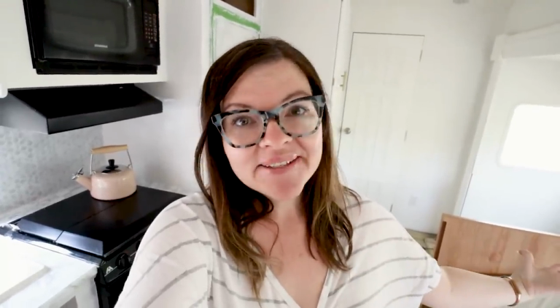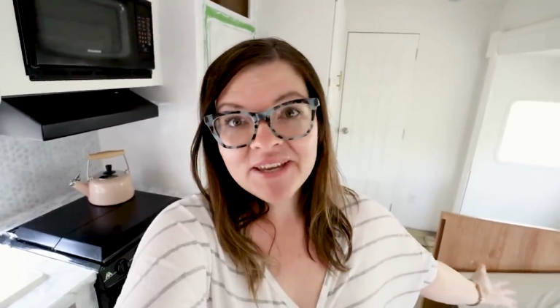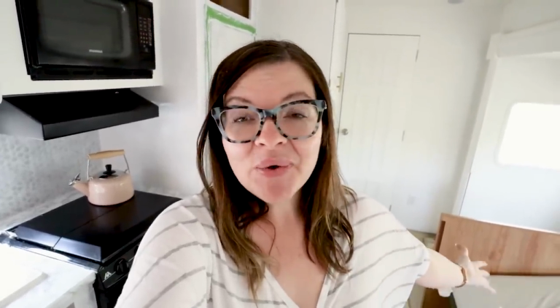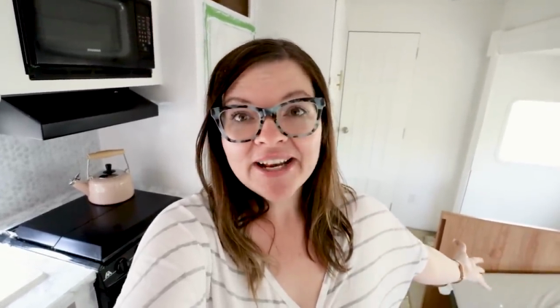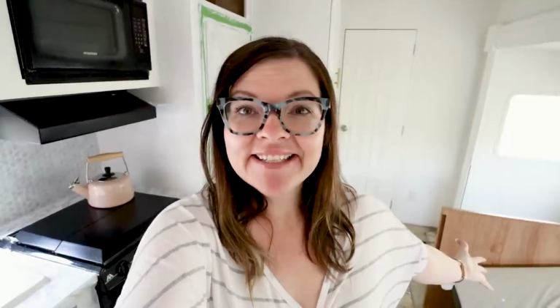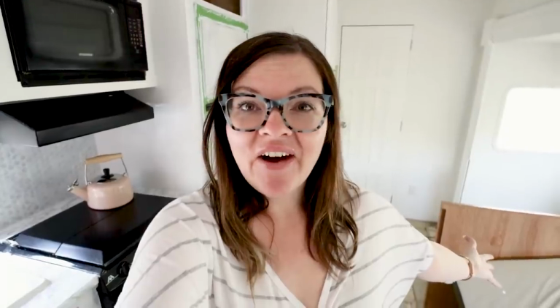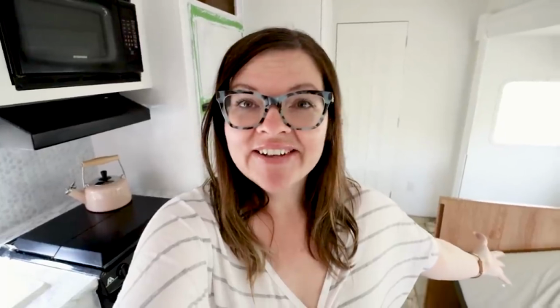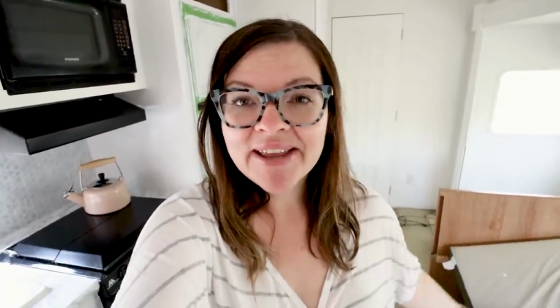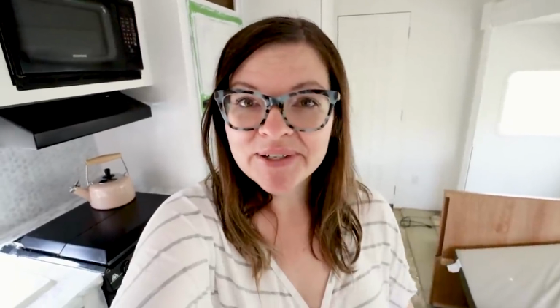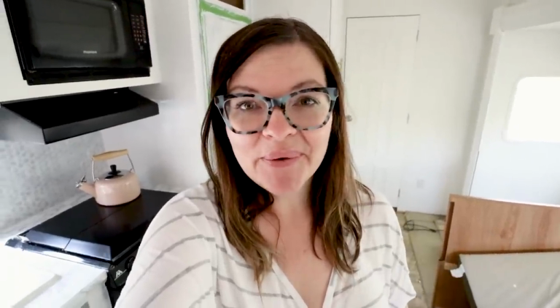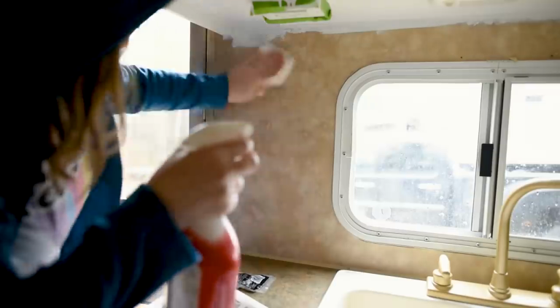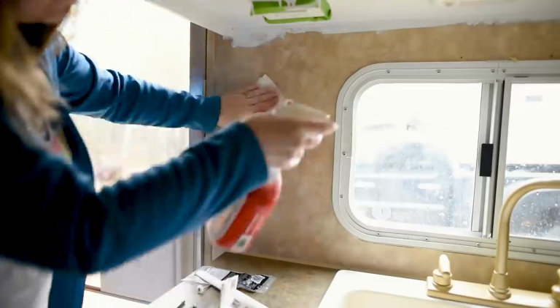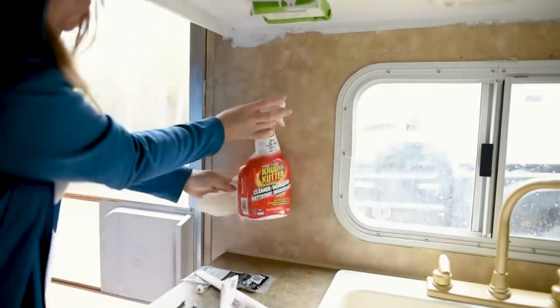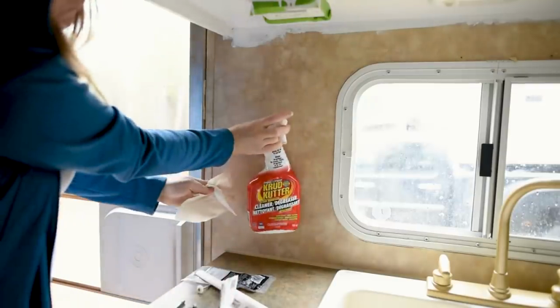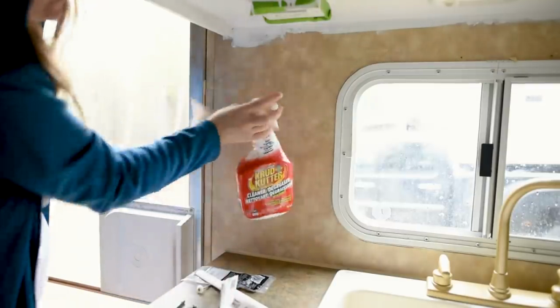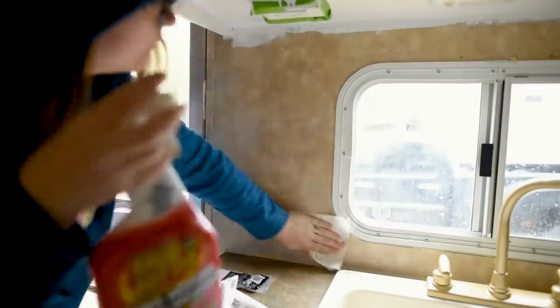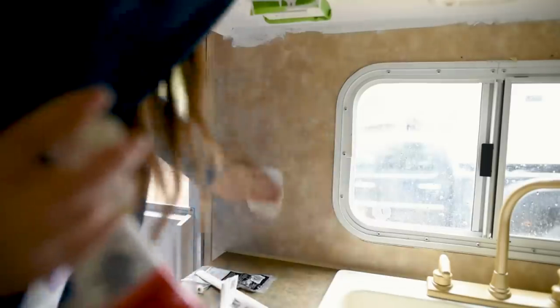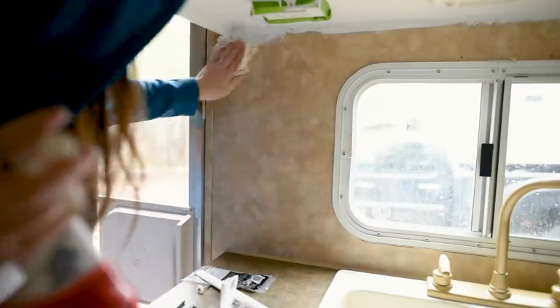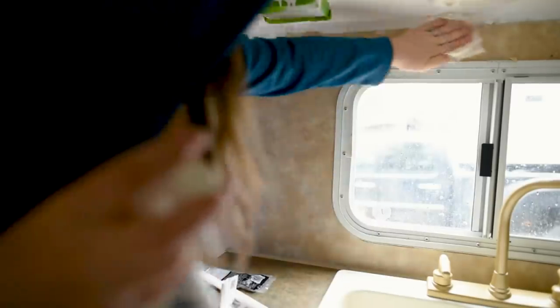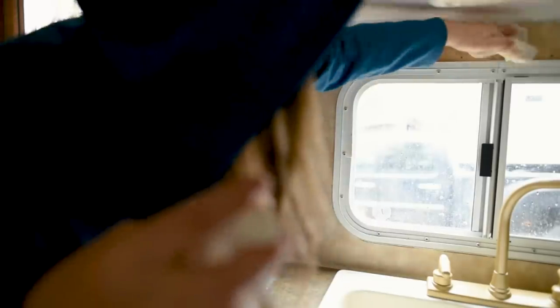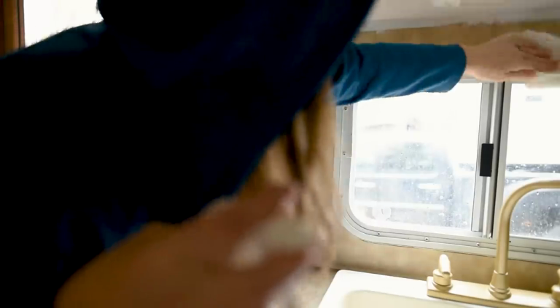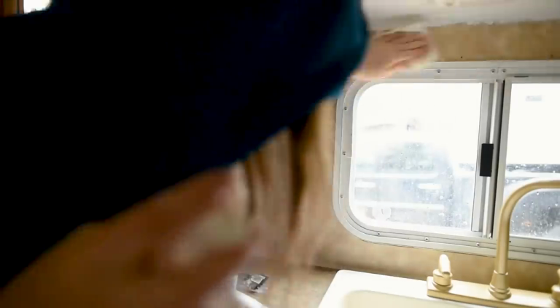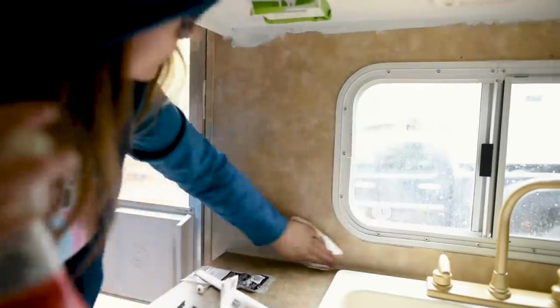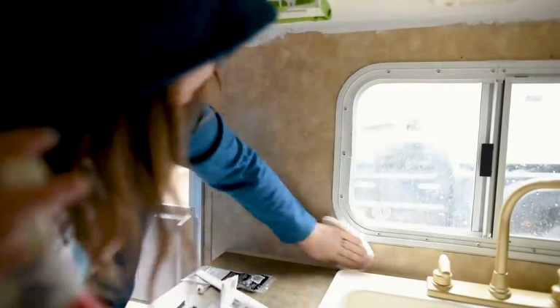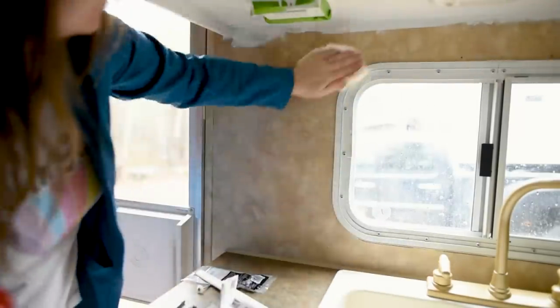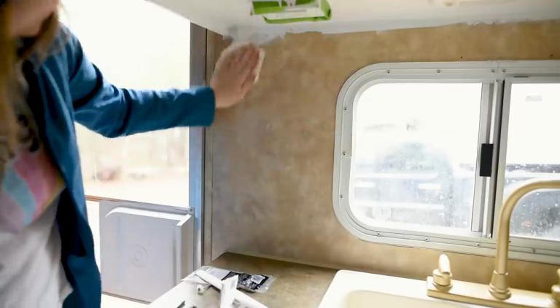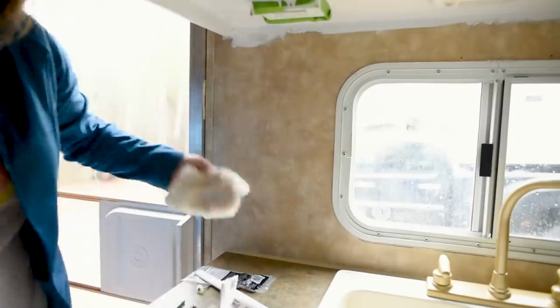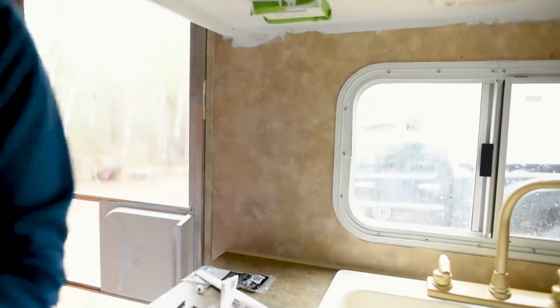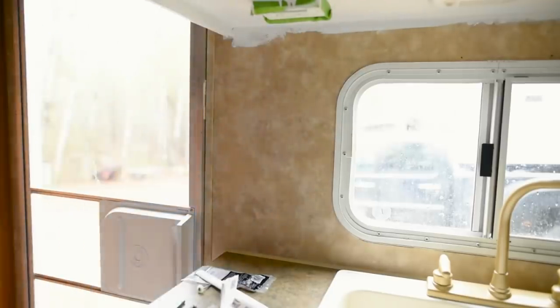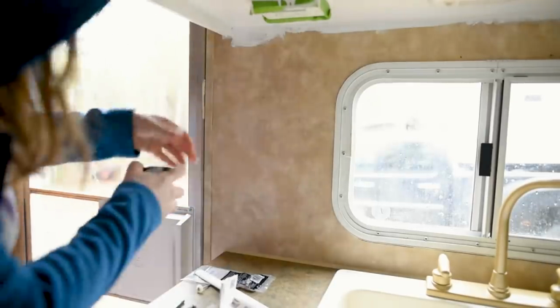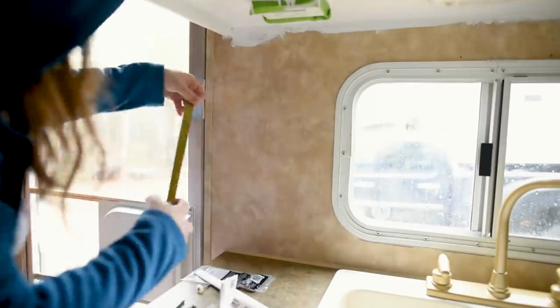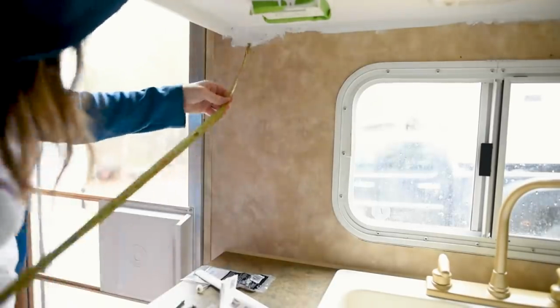The first thing I did is took this crud cutter and wiped down the entire backsplash area behind the sink. This is a really important step if you are installing peel and stick tile.